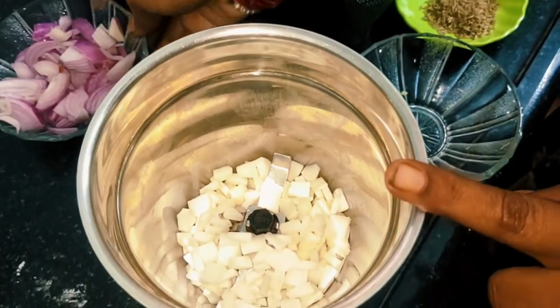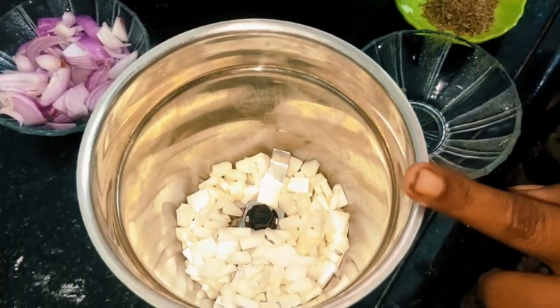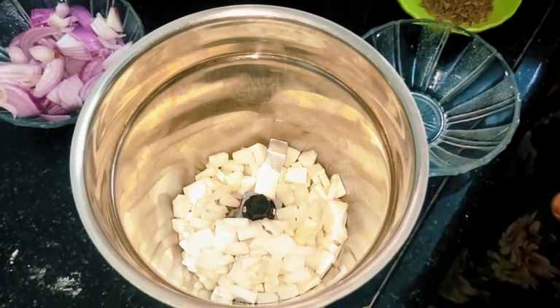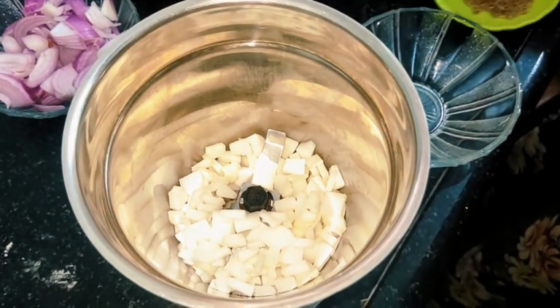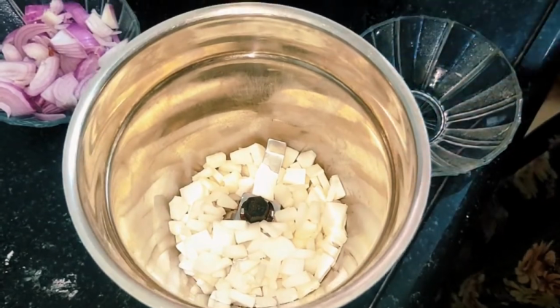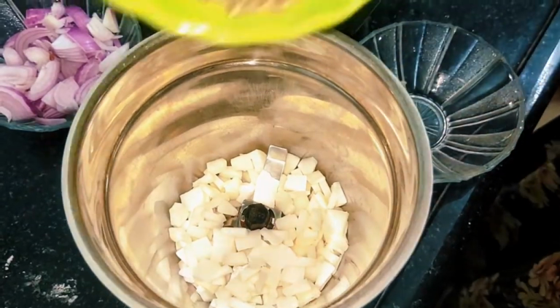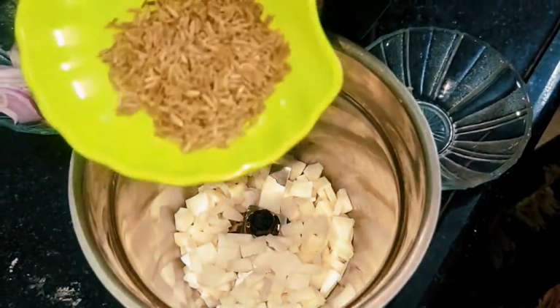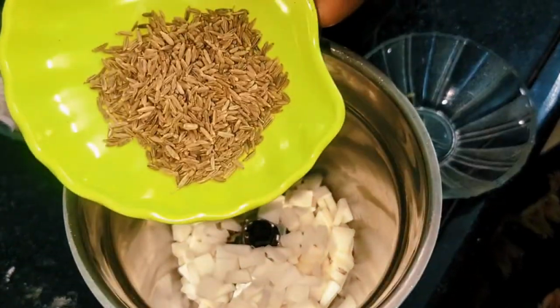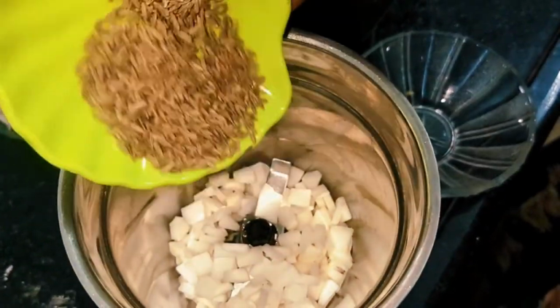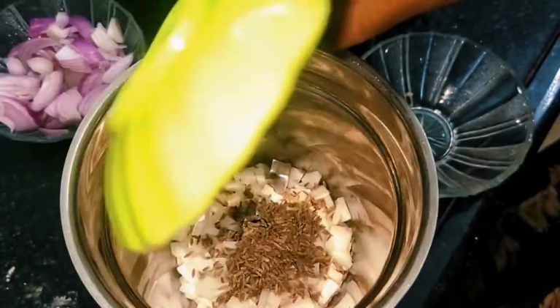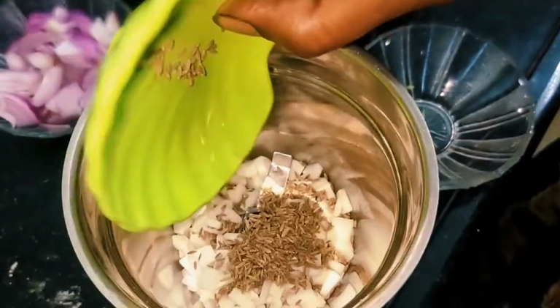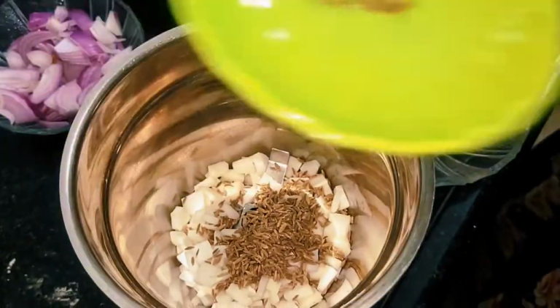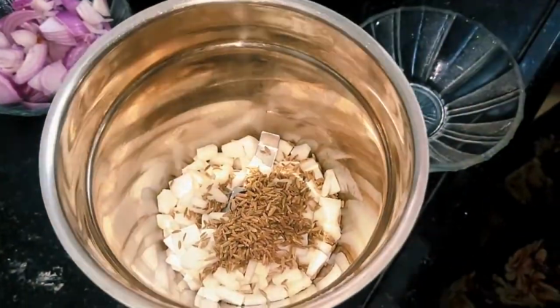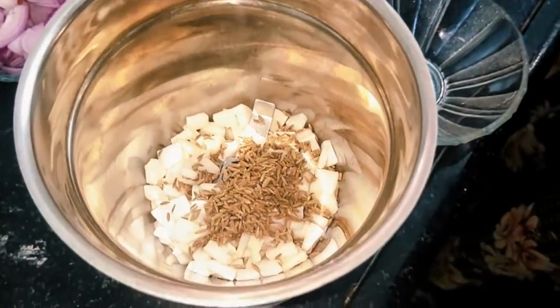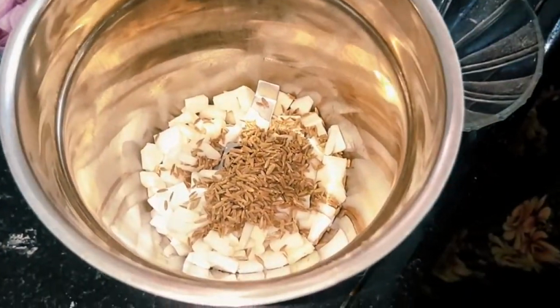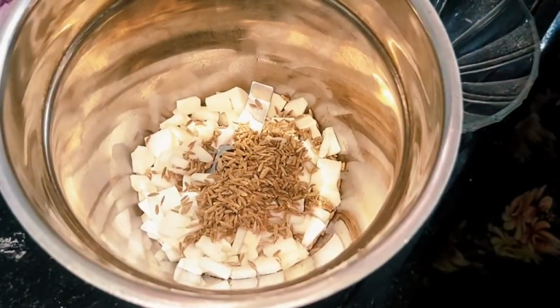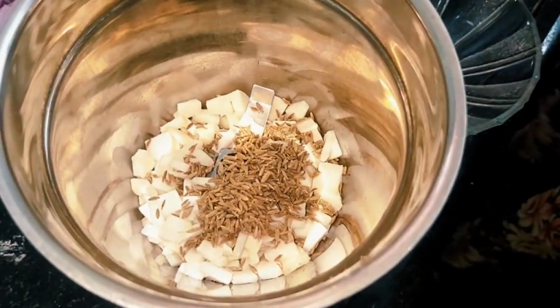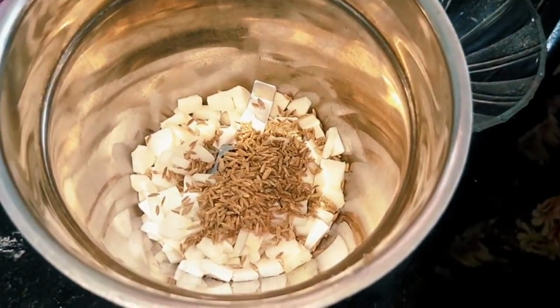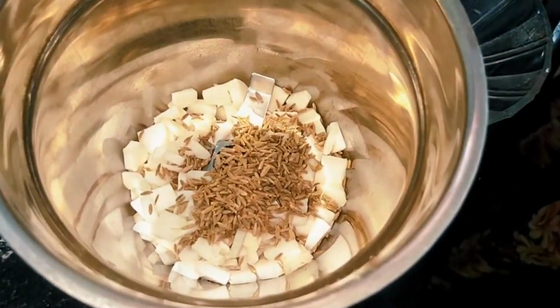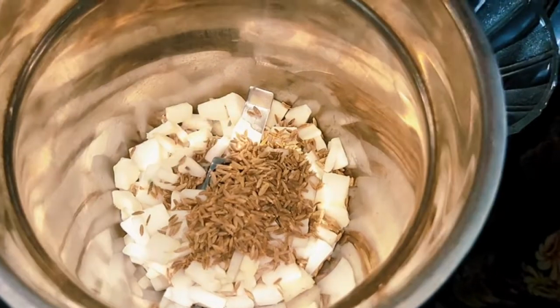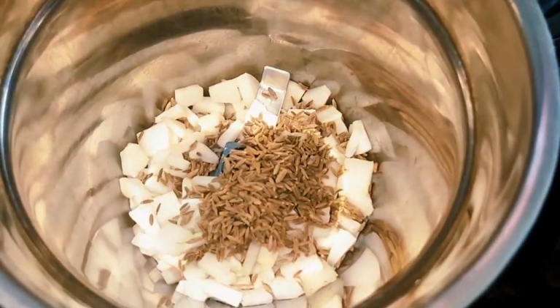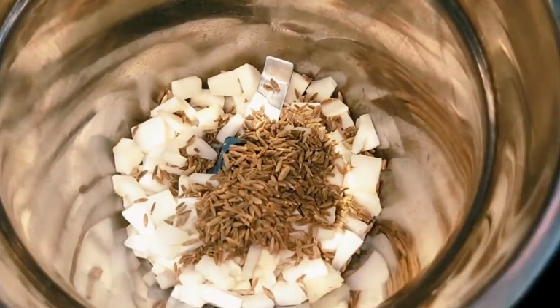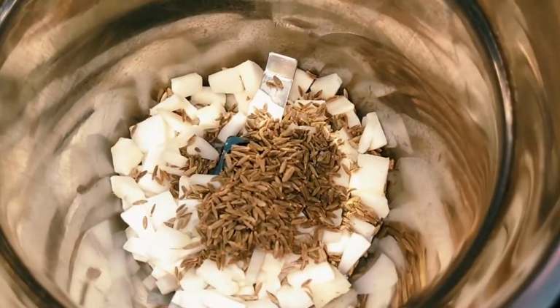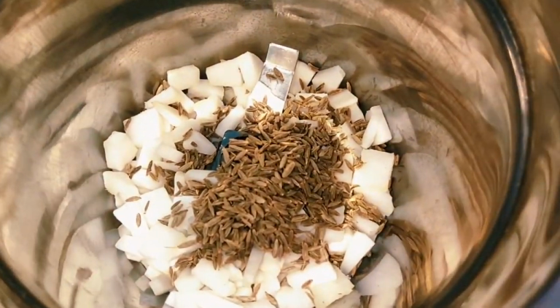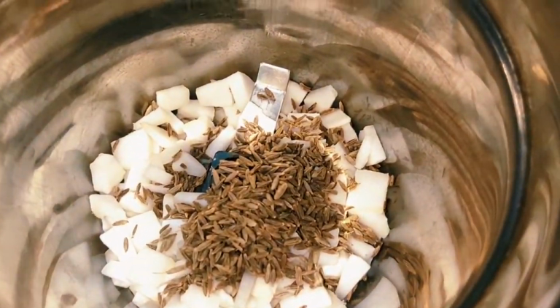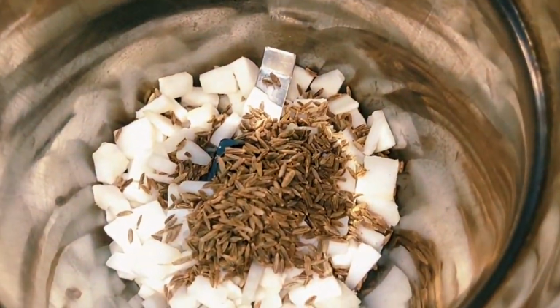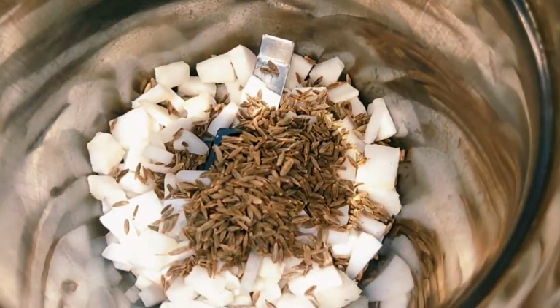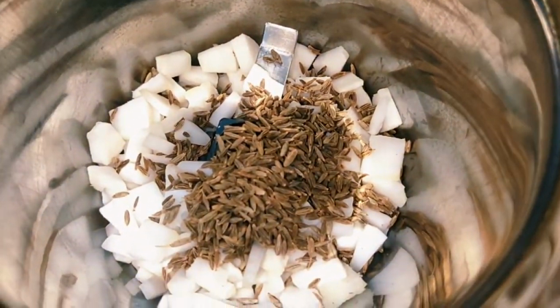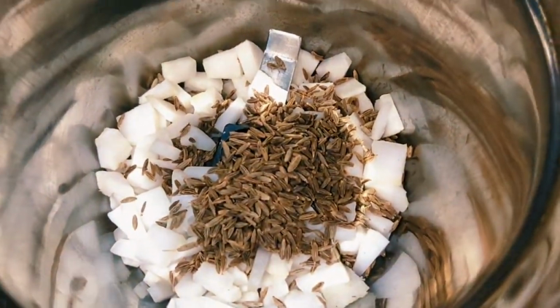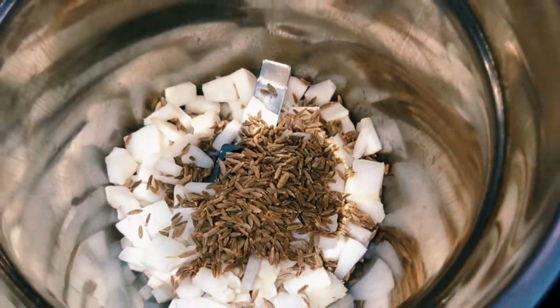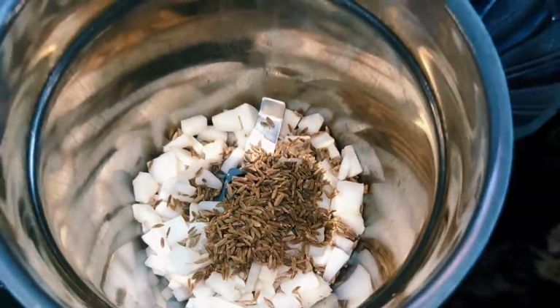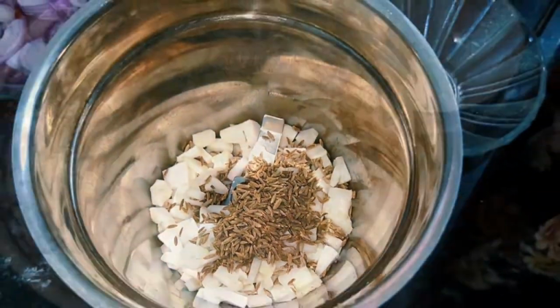First, 1 spoon of theengas and put a nice paste in a bowl. The dough is nice.